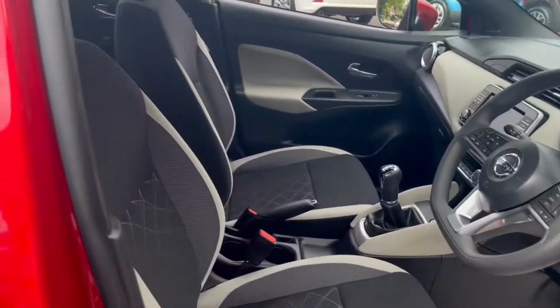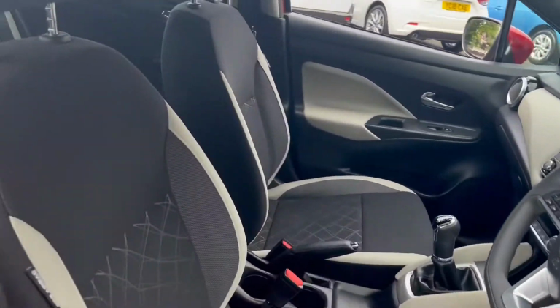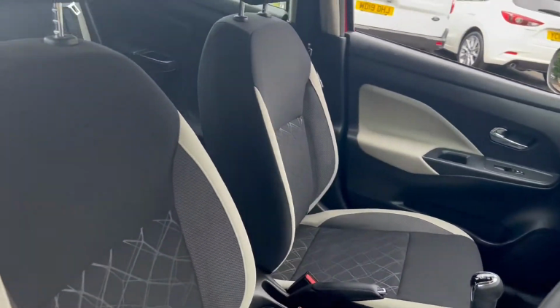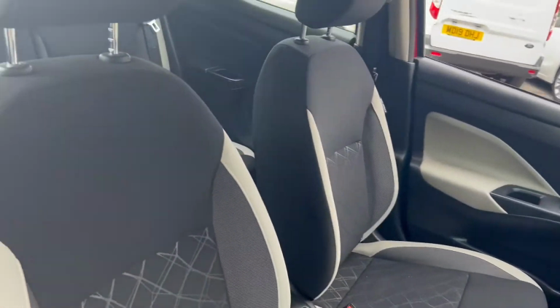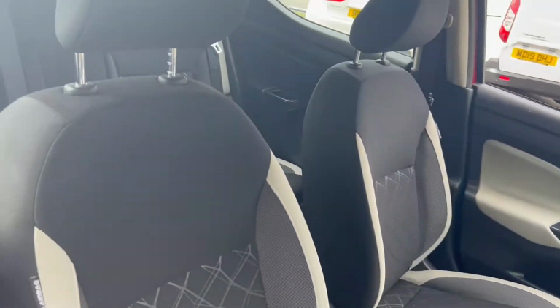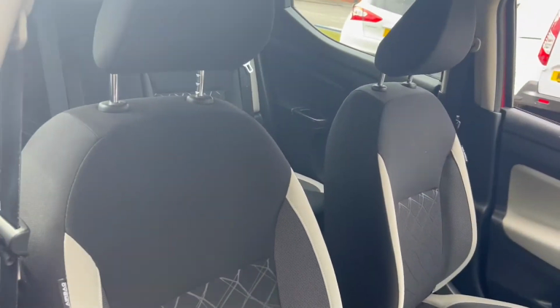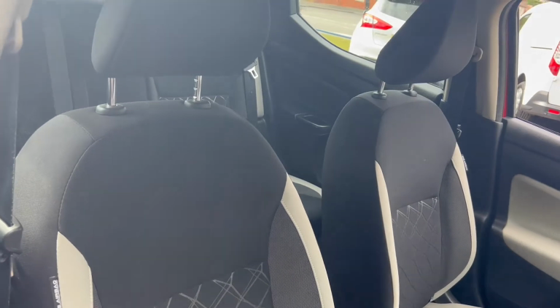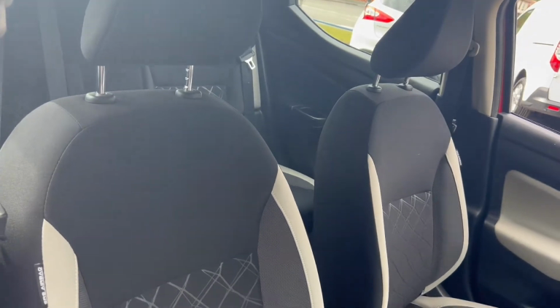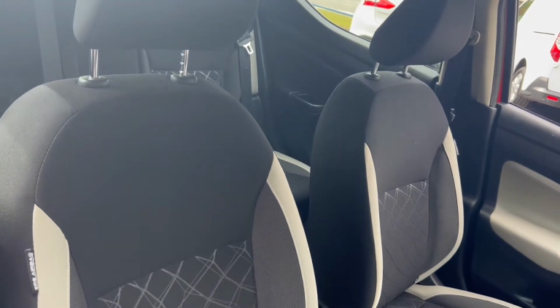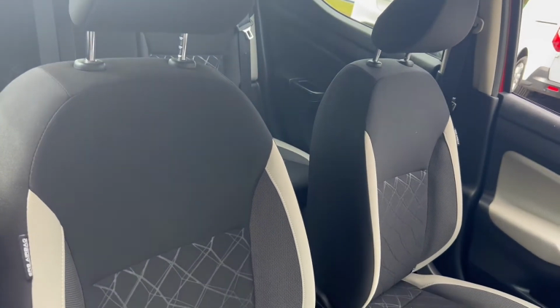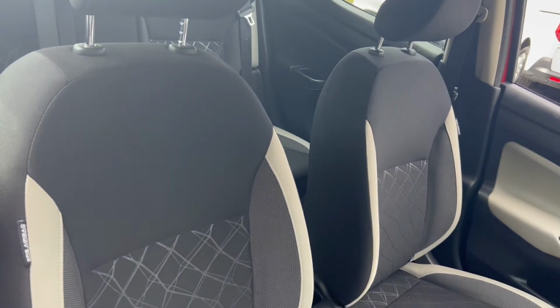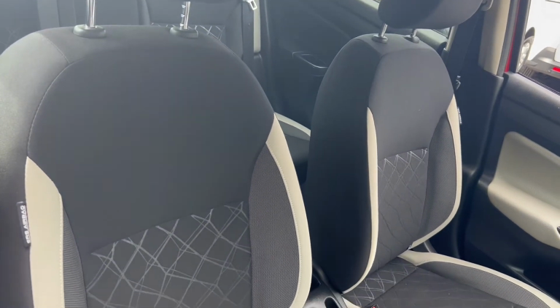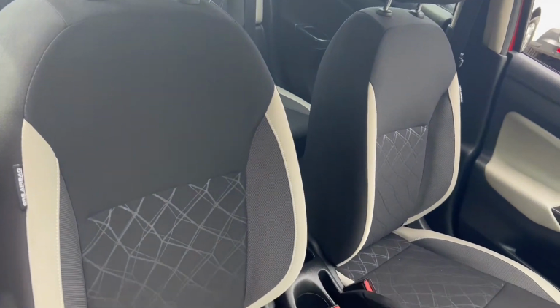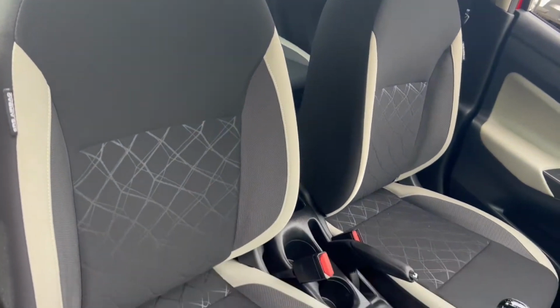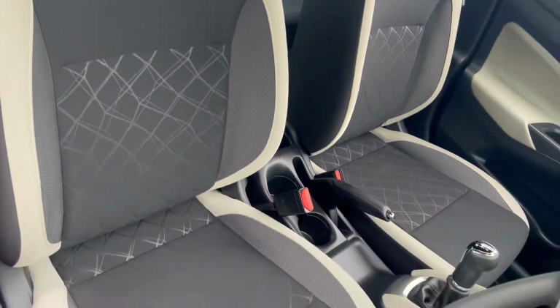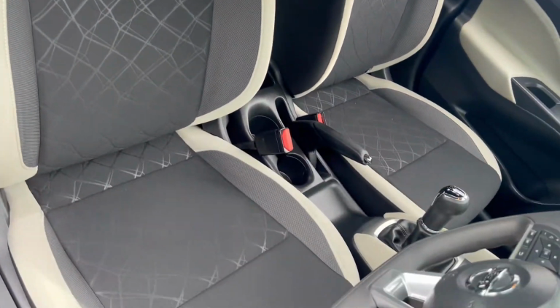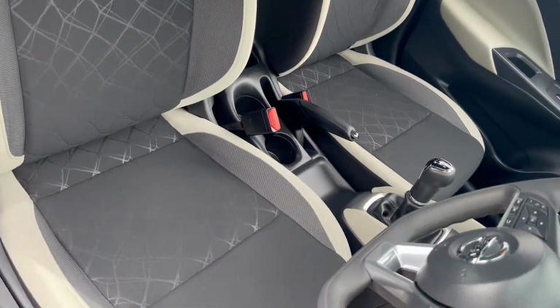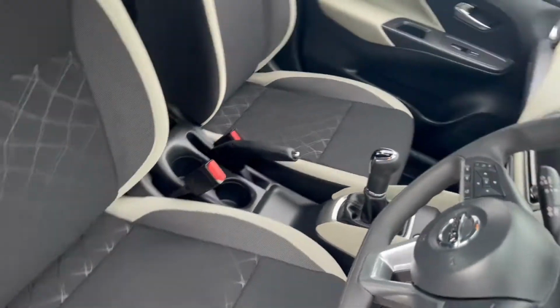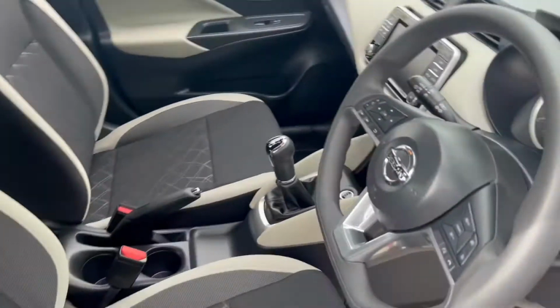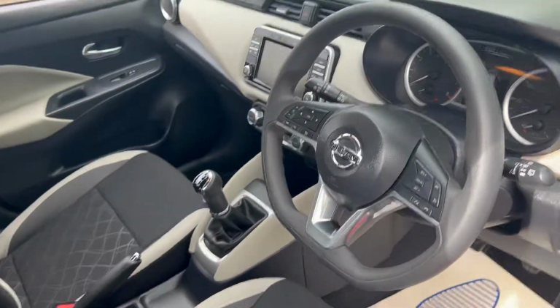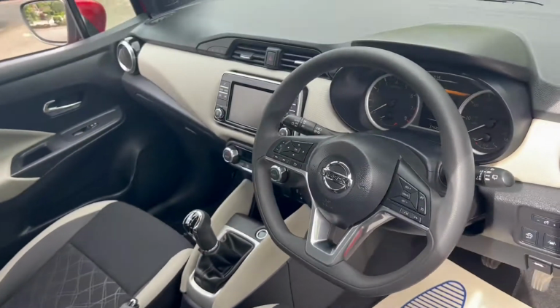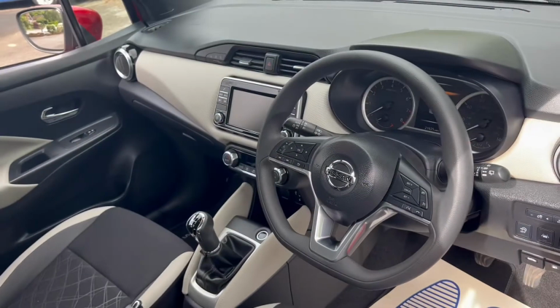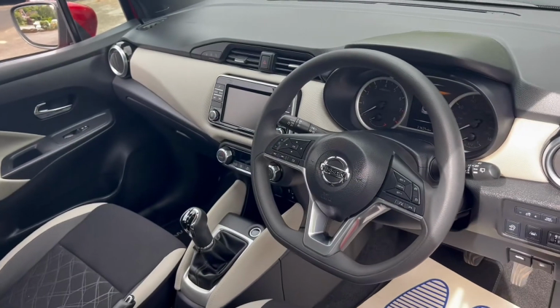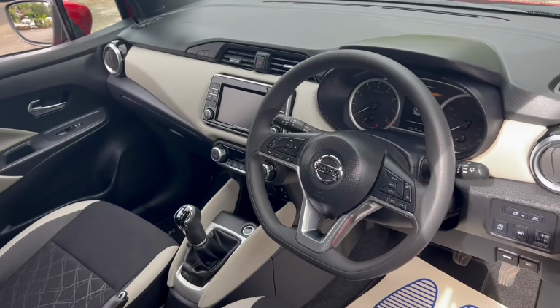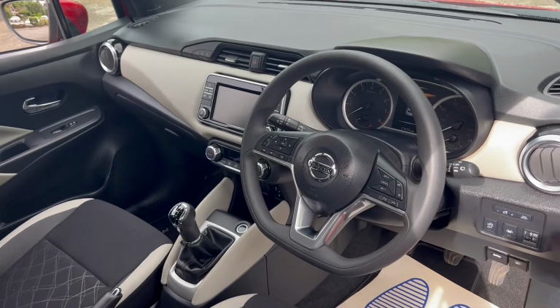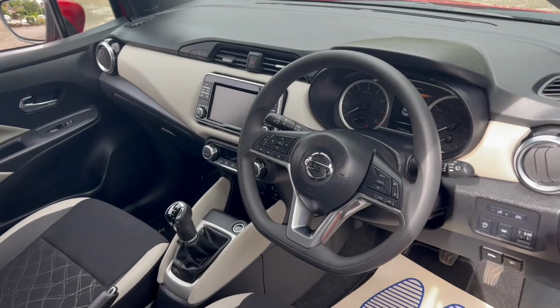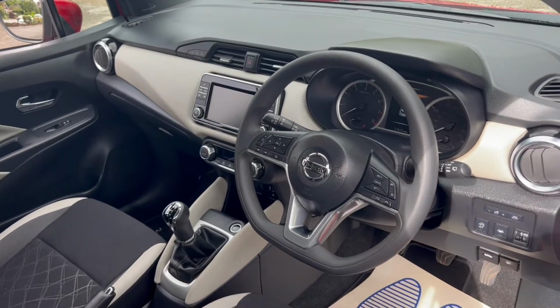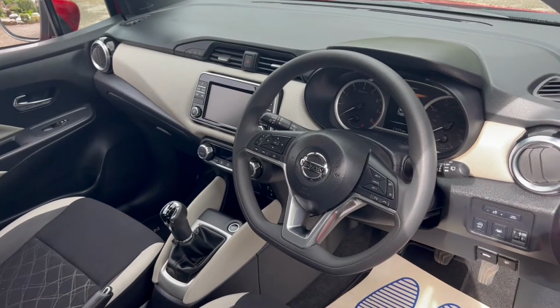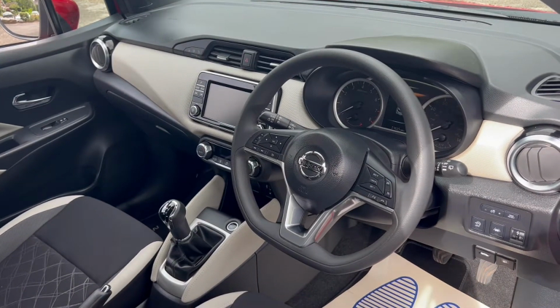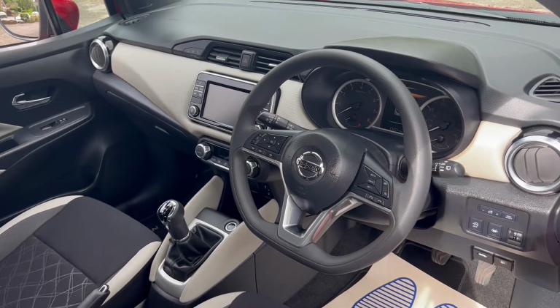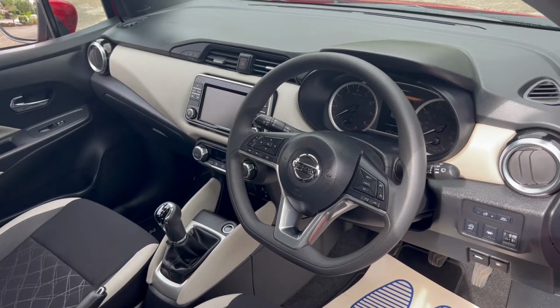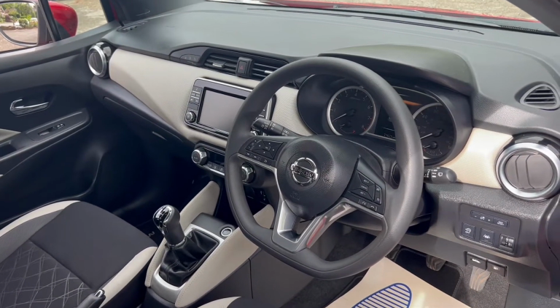Looking at the interior now, you can see it's a mixture of grey and white cloth upholstery. We'll take a look at the rest of the interior features a little later on in the video.